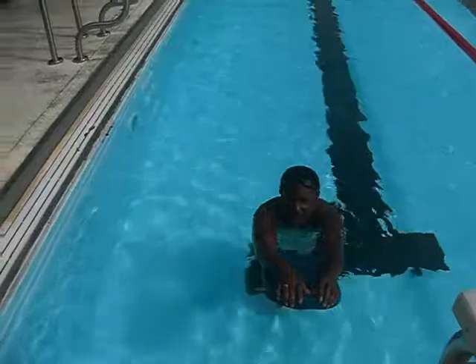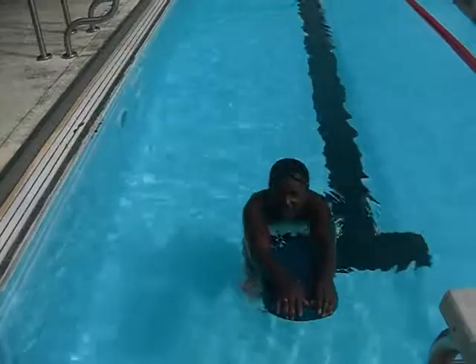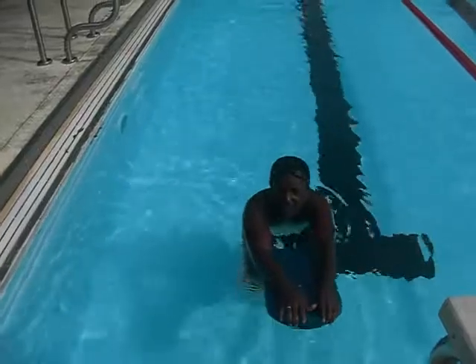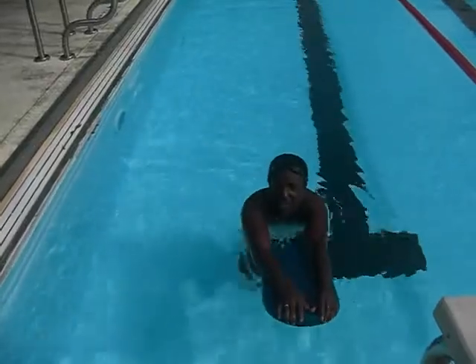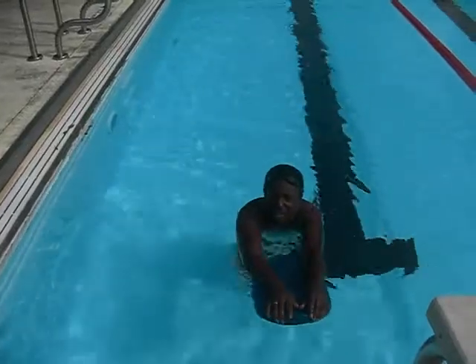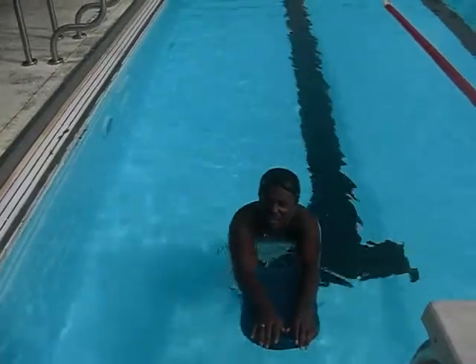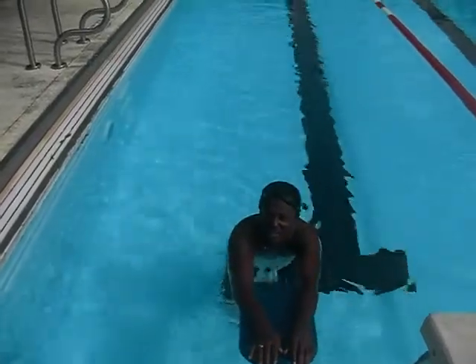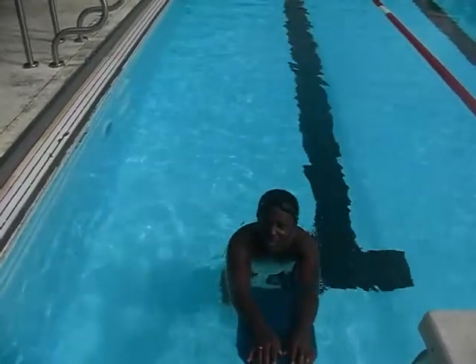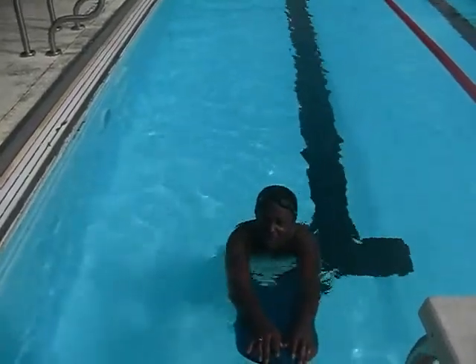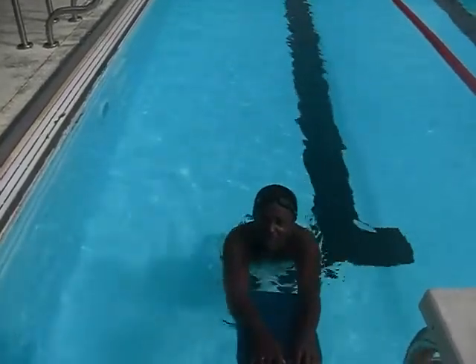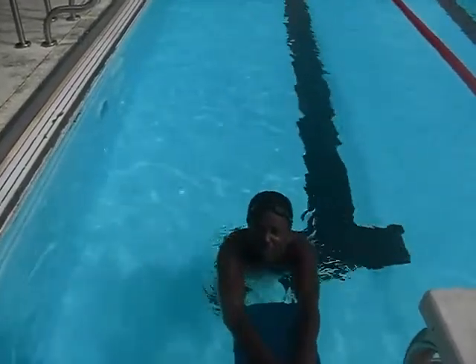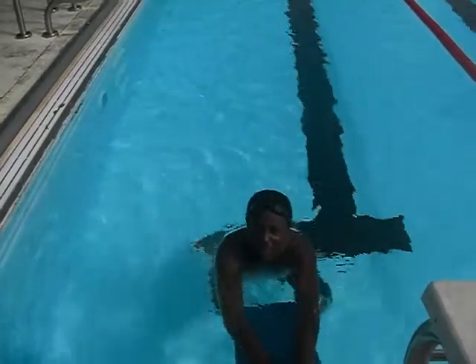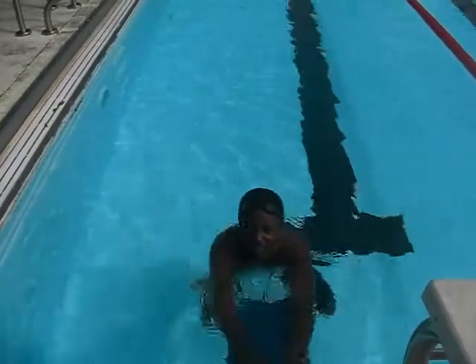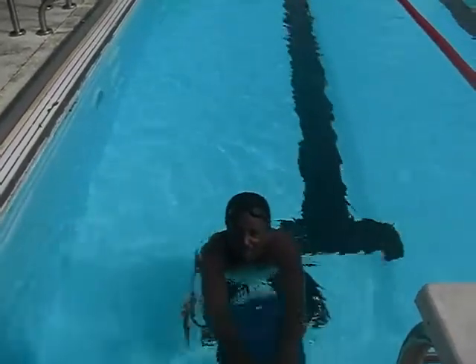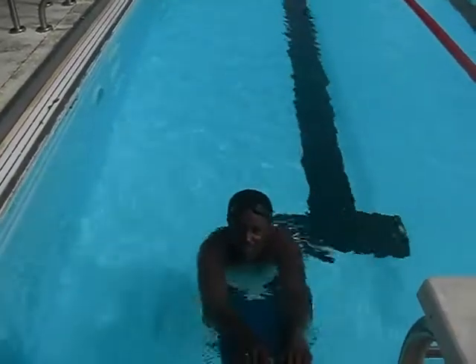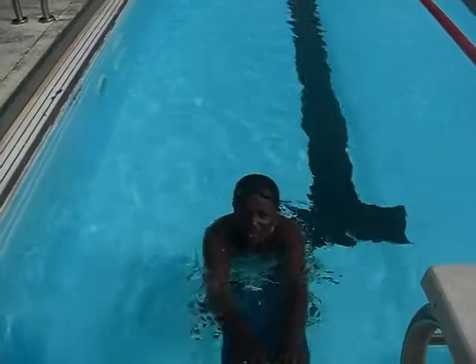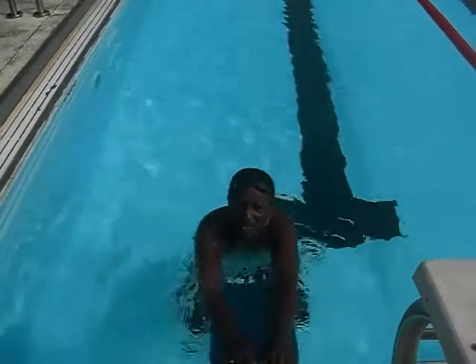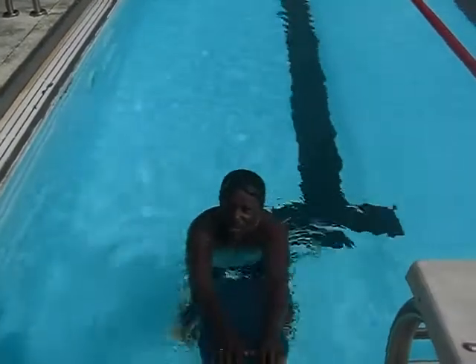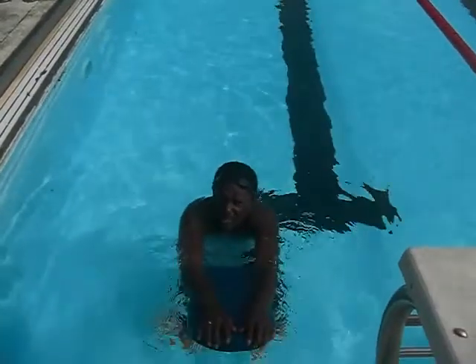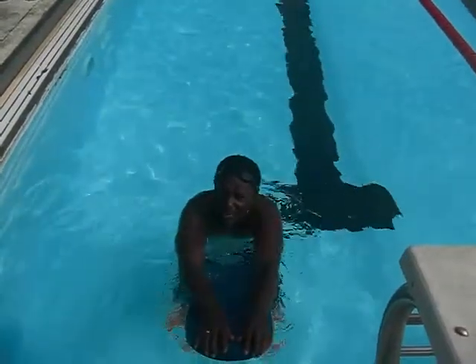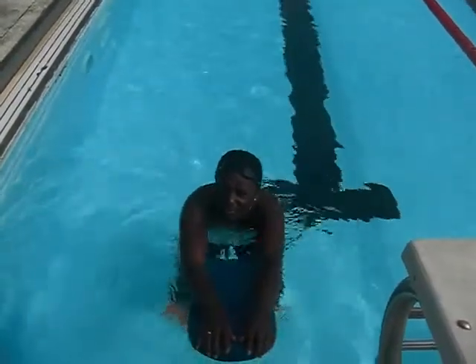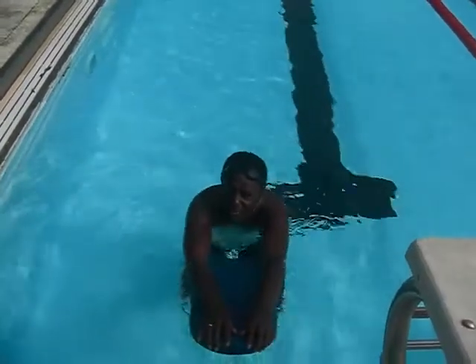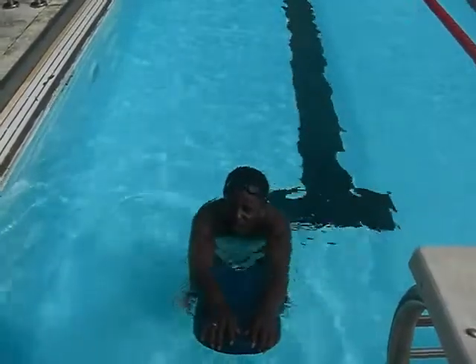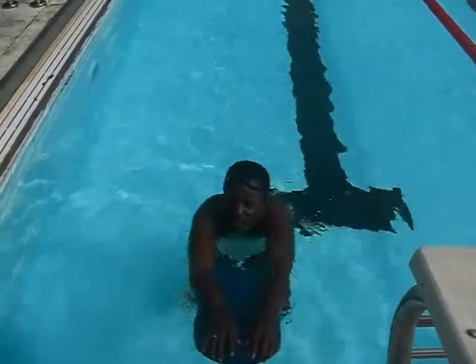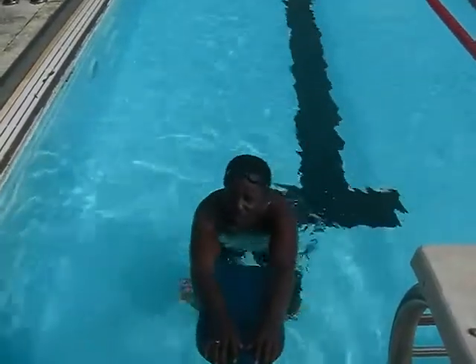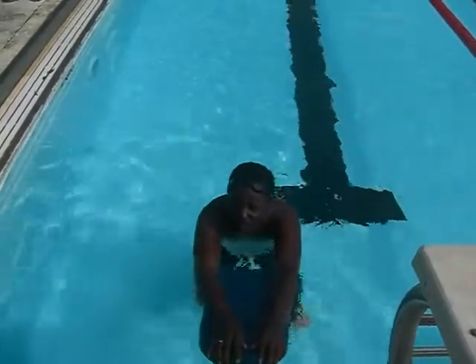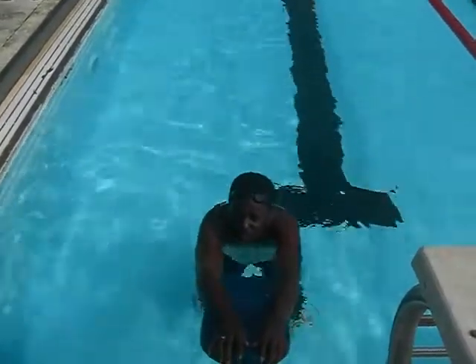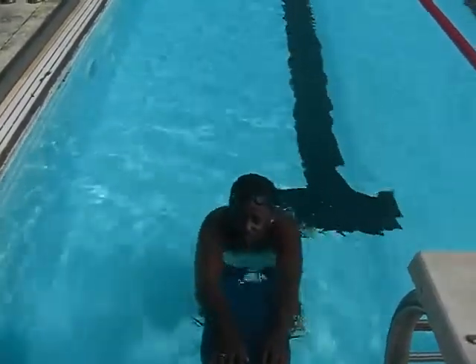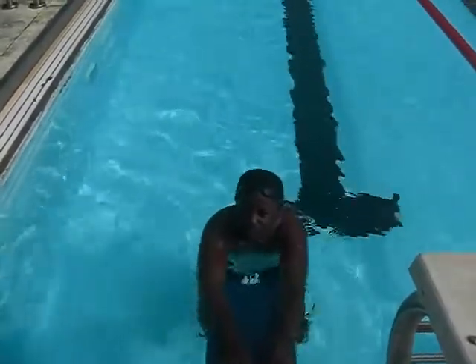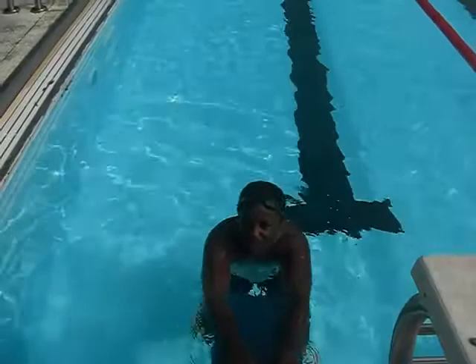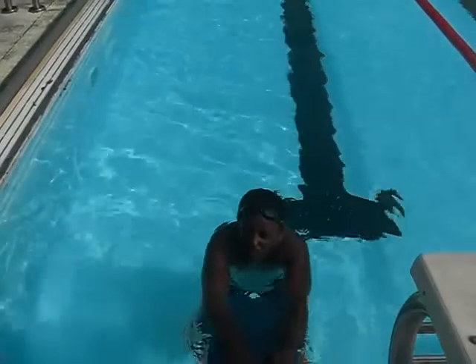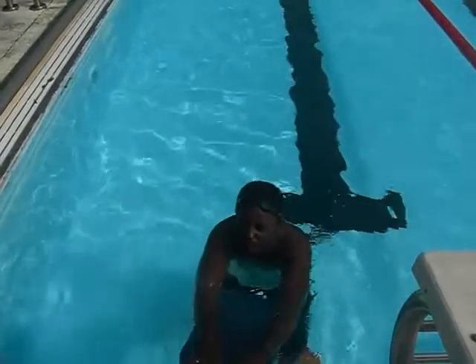Alright, hey, this is the swim video showing you guys what I learned starting June 29th of this year. First, we're gonna show you some kicks with the new flippers.